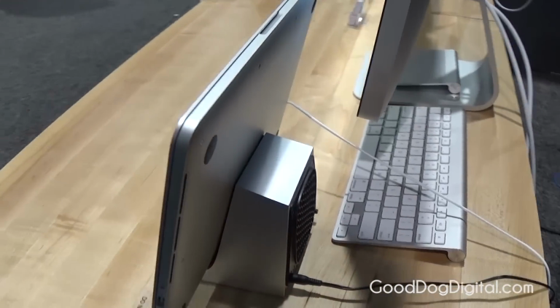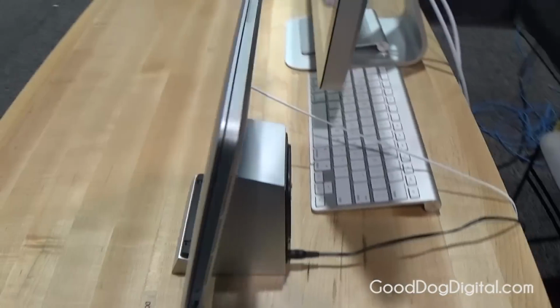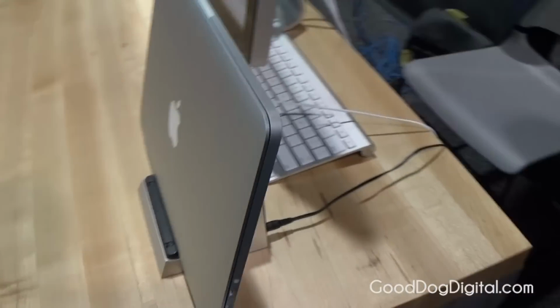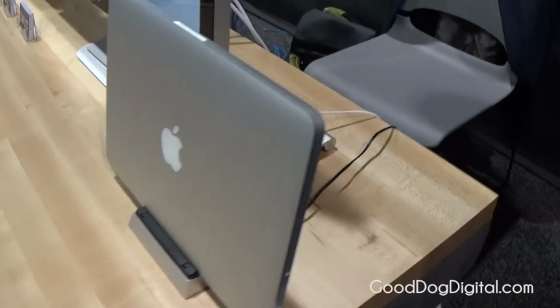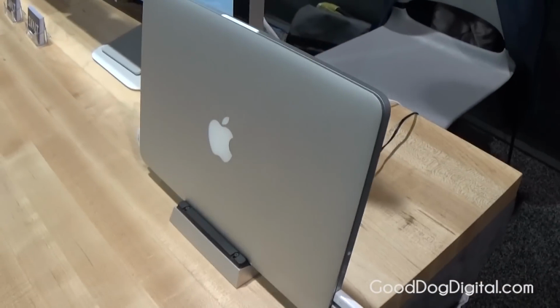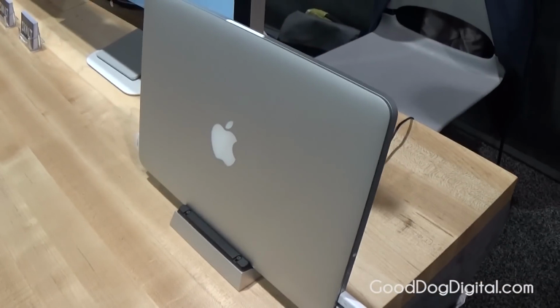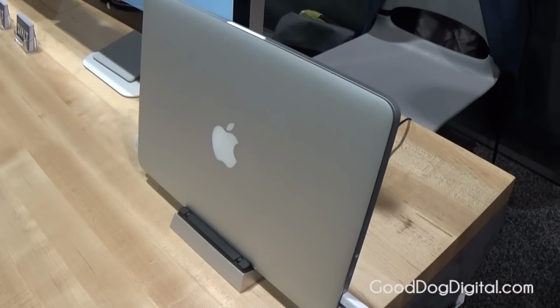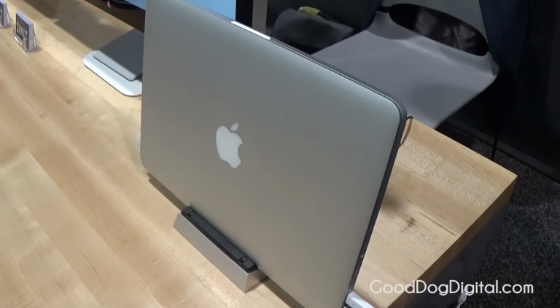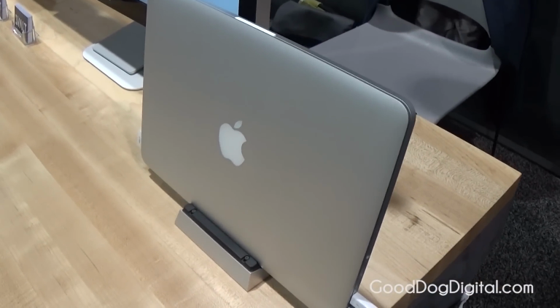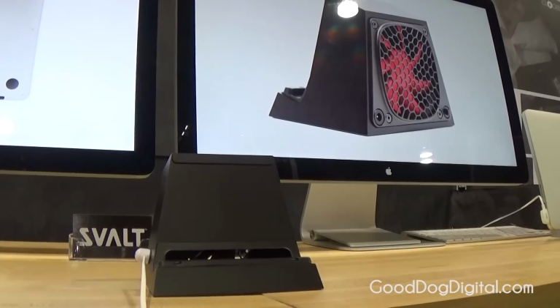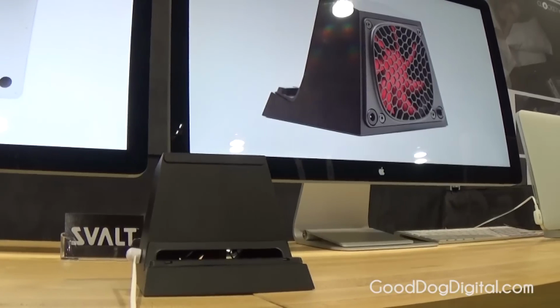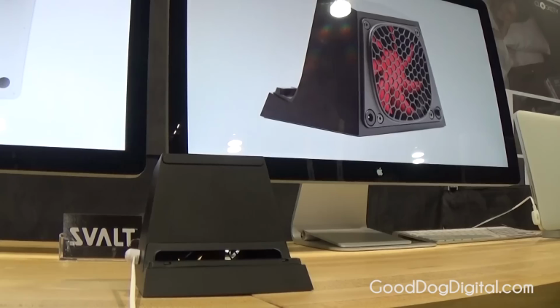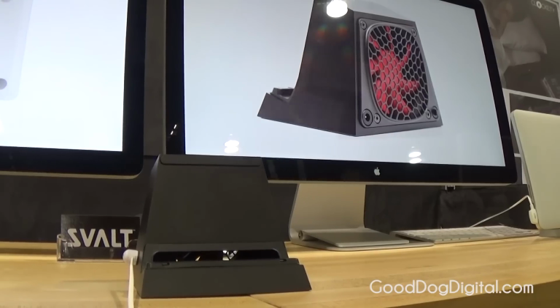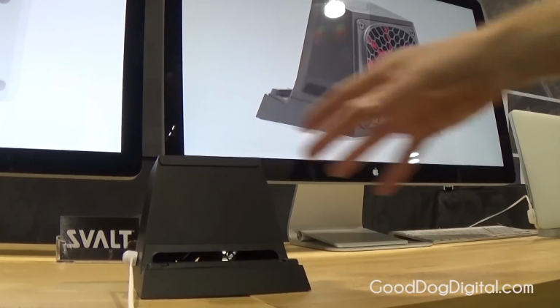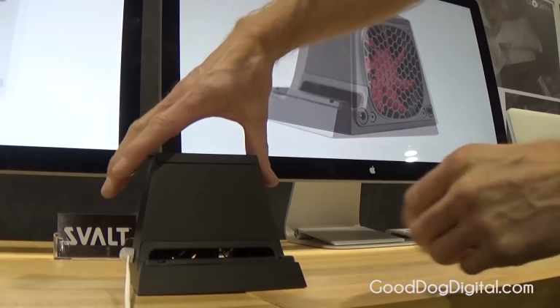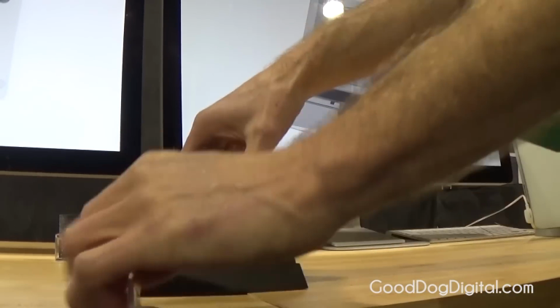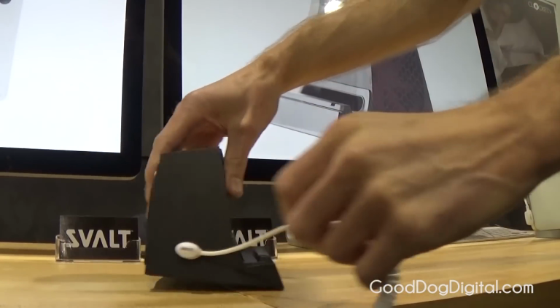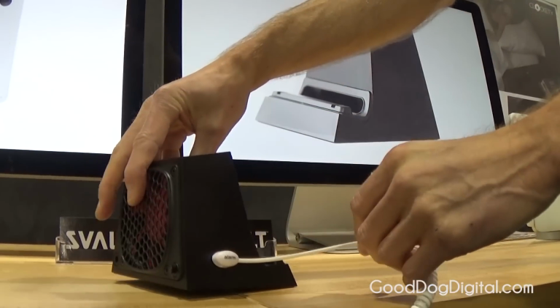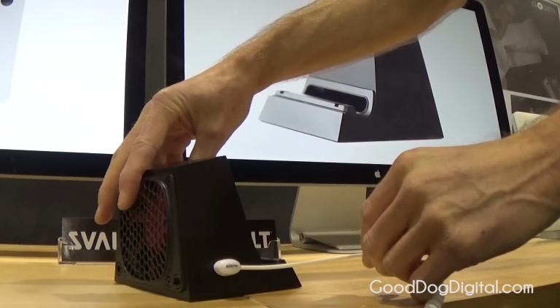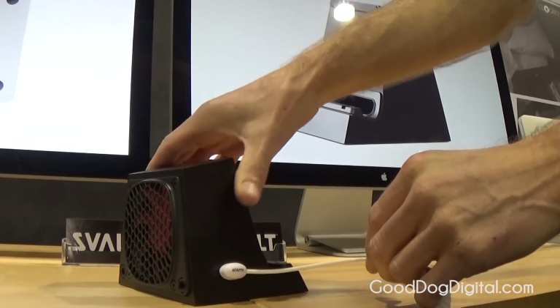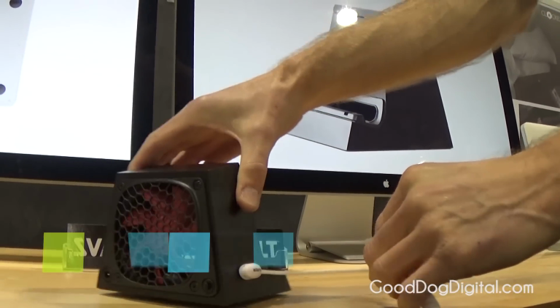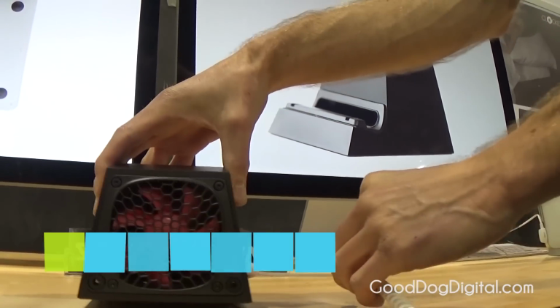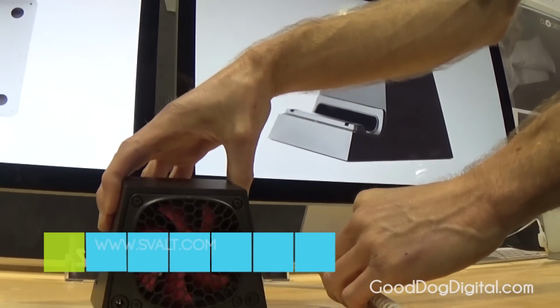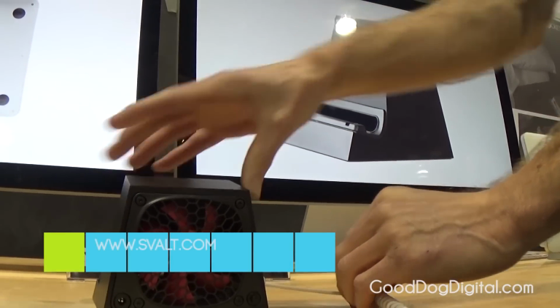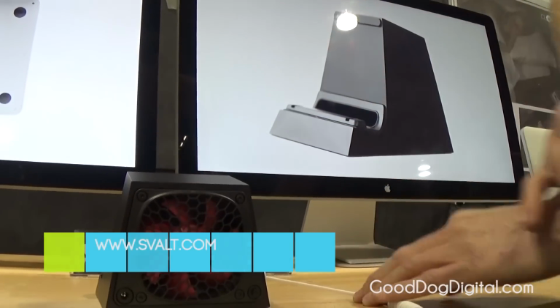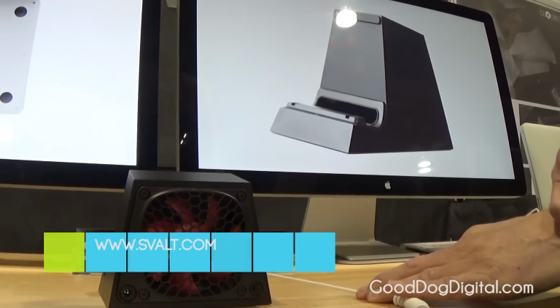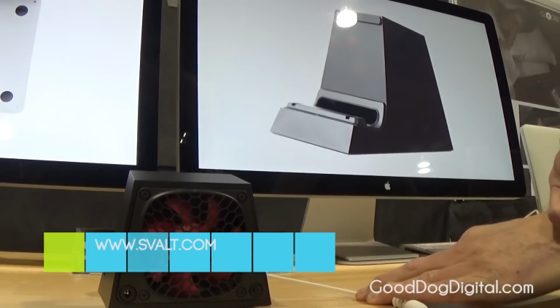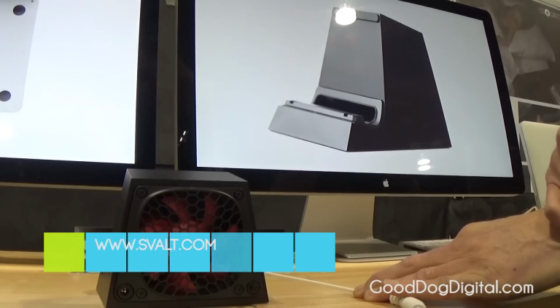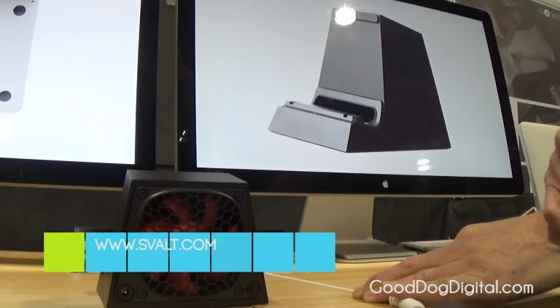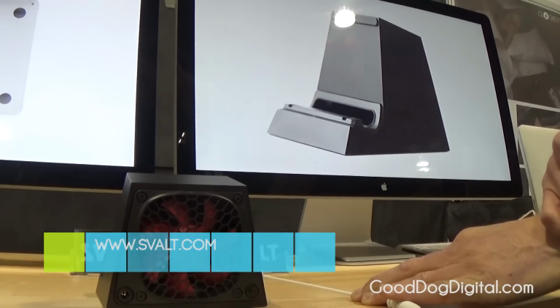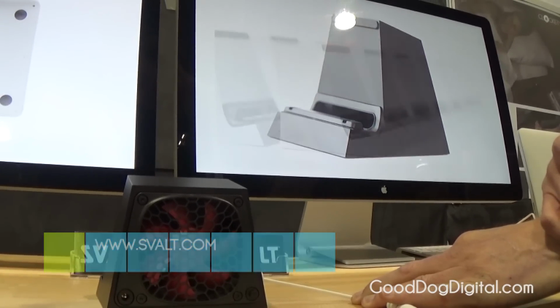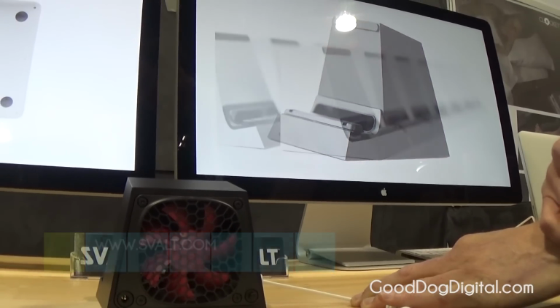It's an effective new workstation for high-demand users, and it's available in February for between $129 and $149.